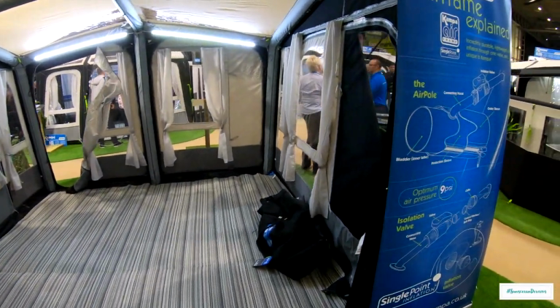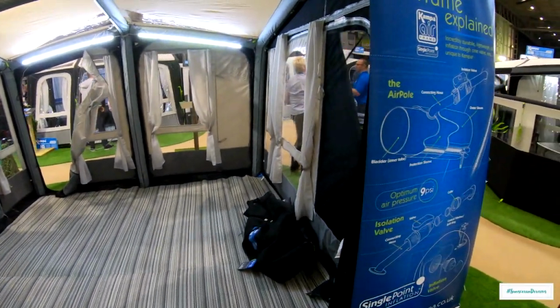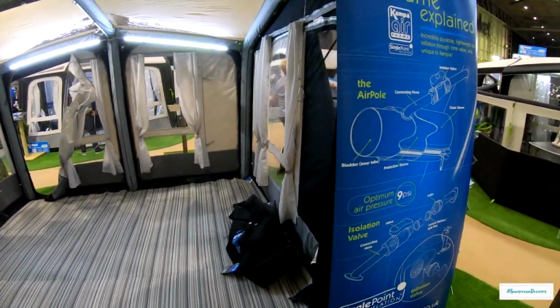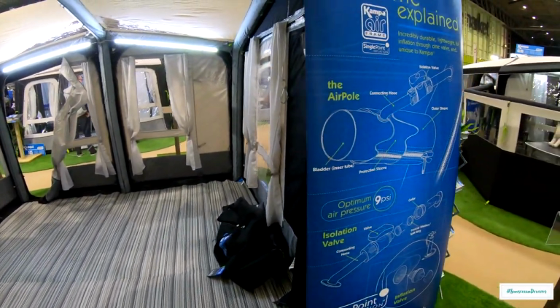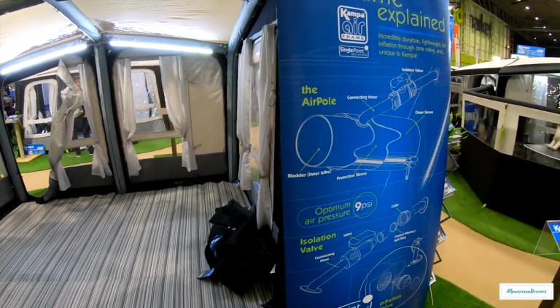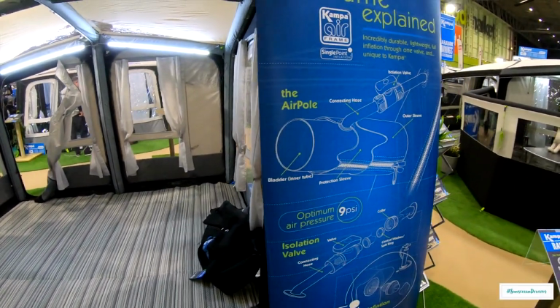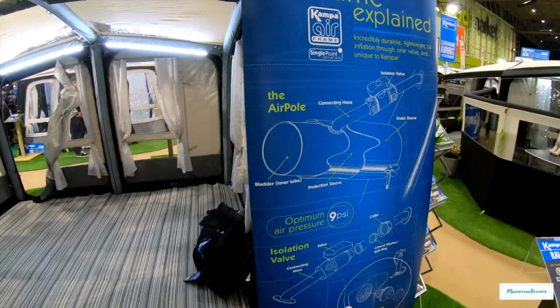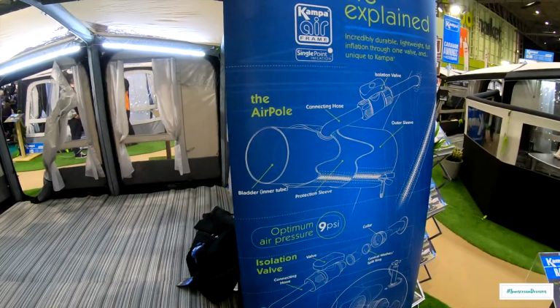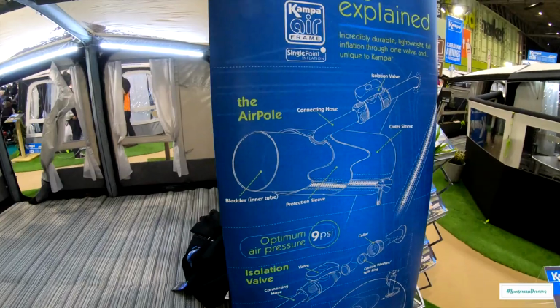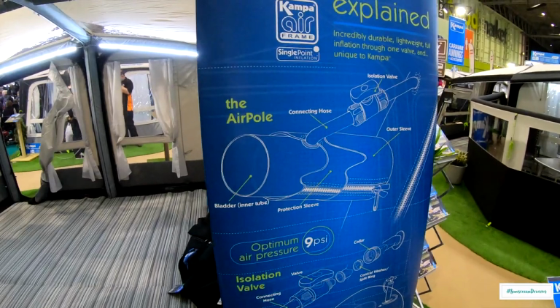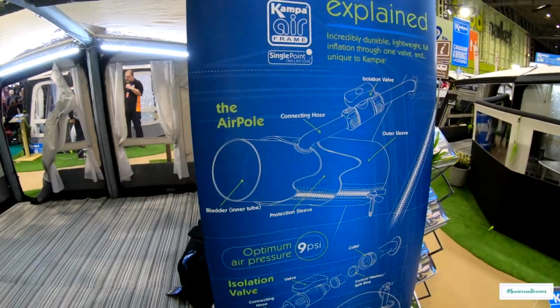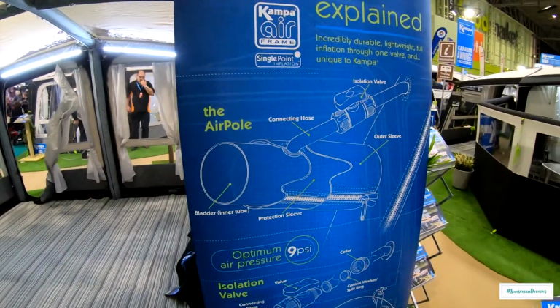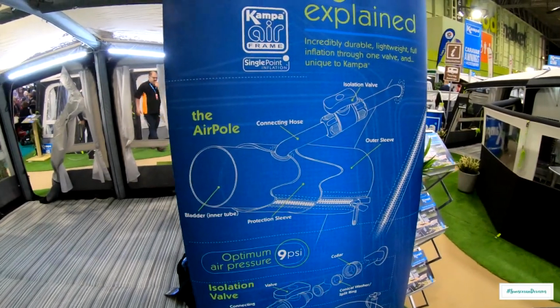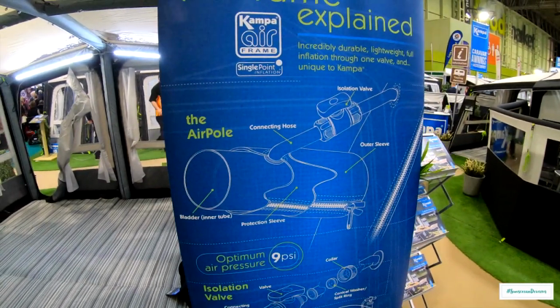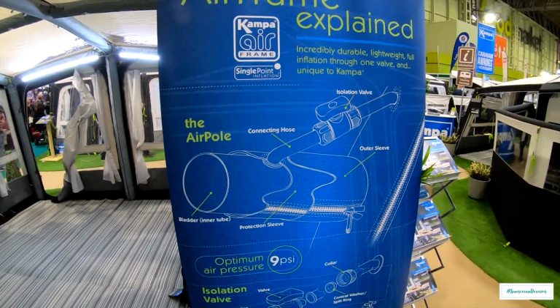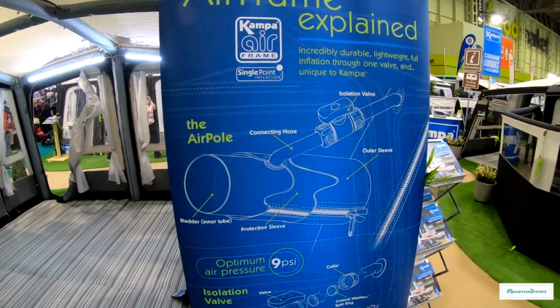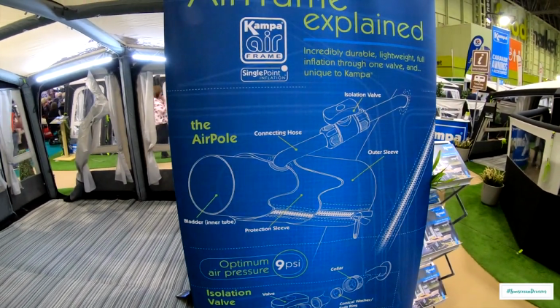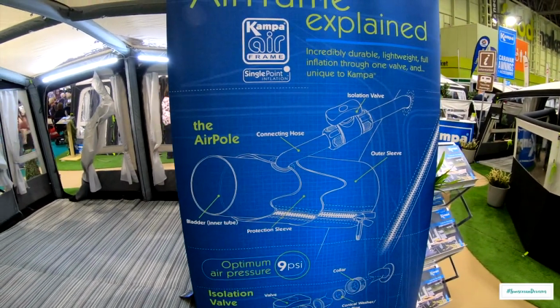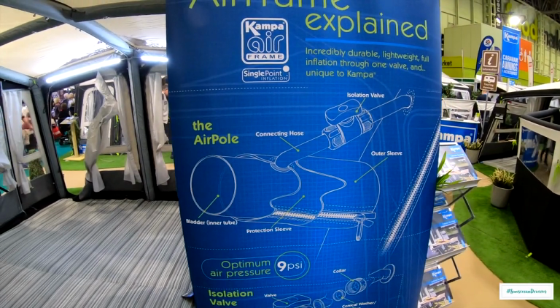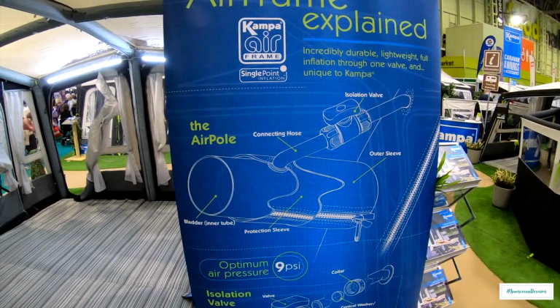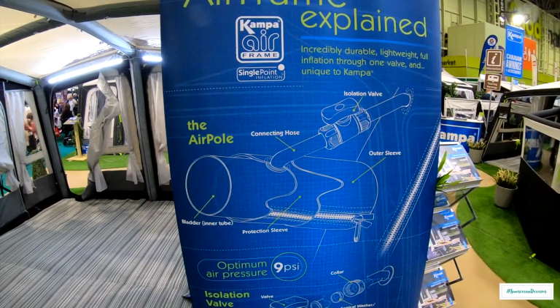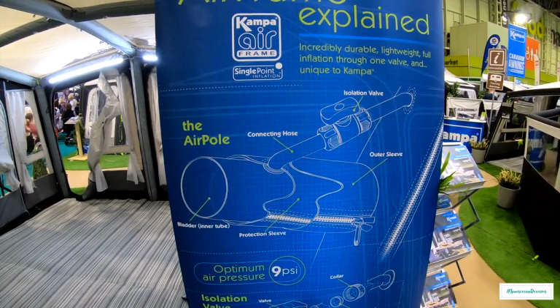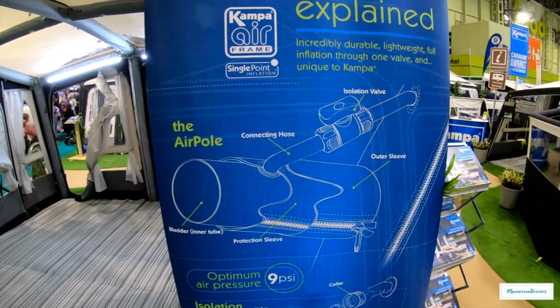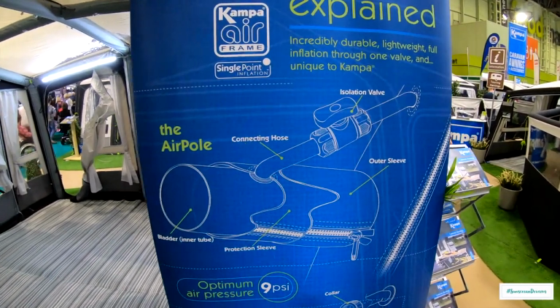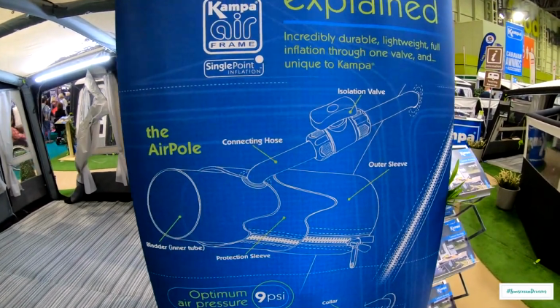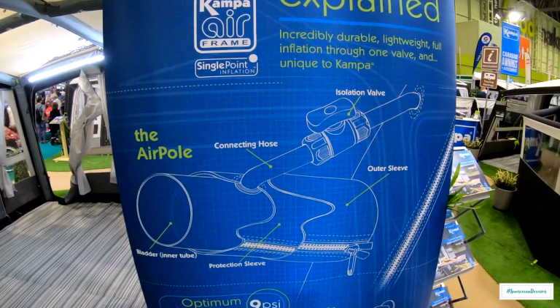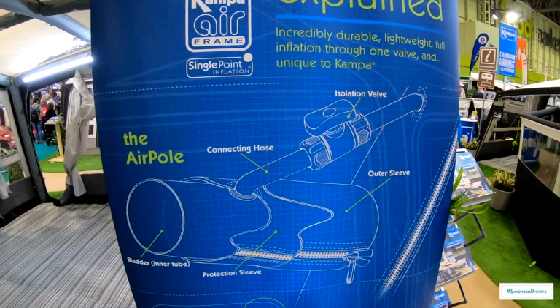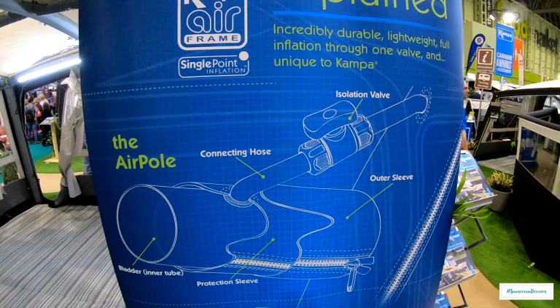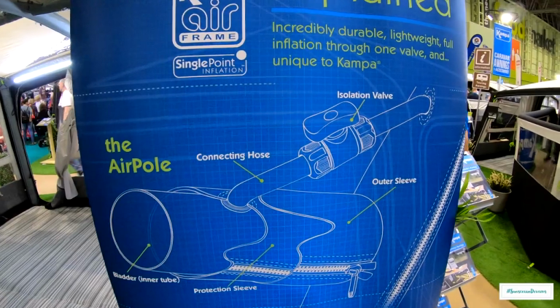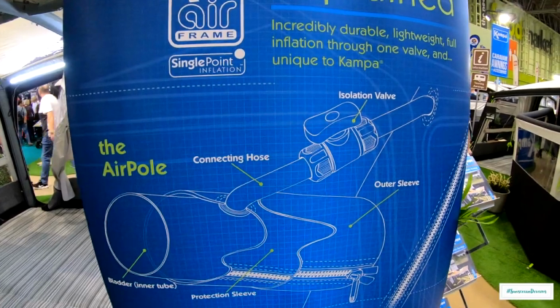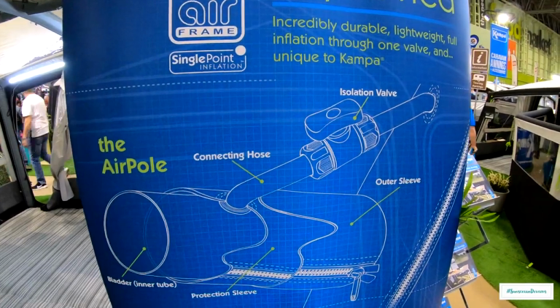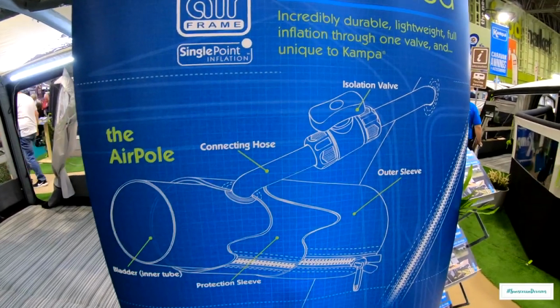Here's how the pole system itself works — there's a bit of an isolation valve, so if you get a puncture in one pole your whole awning doesn't go down.